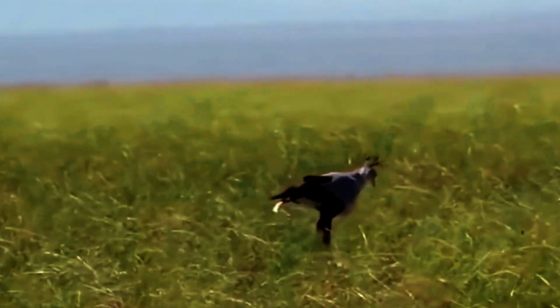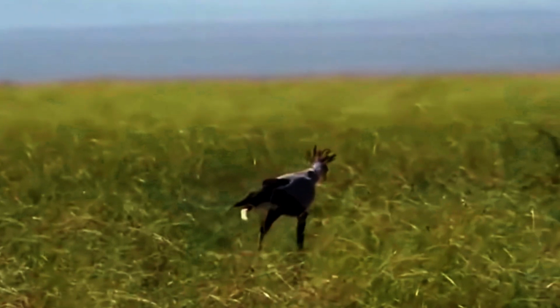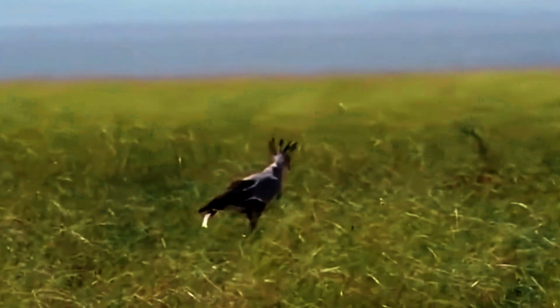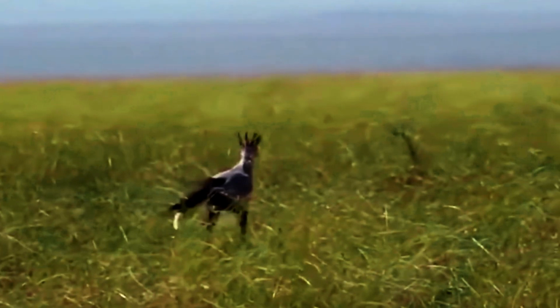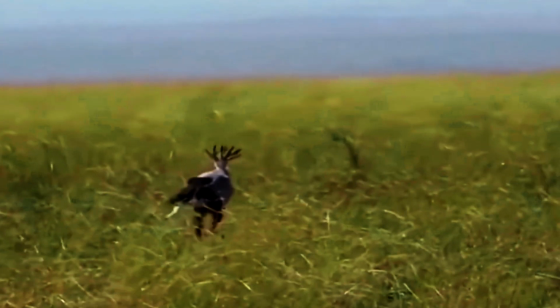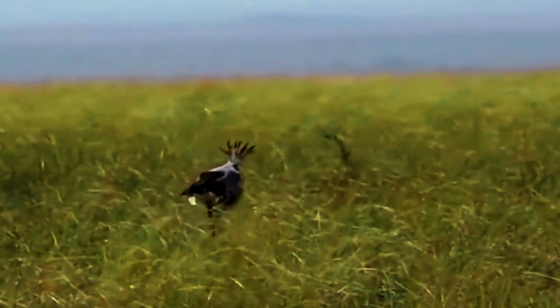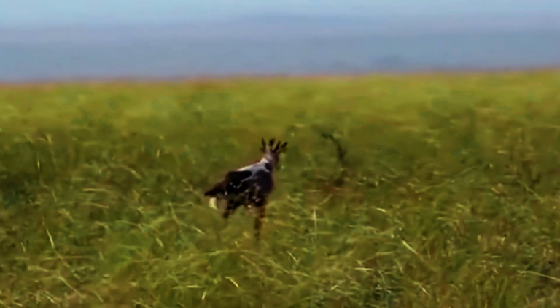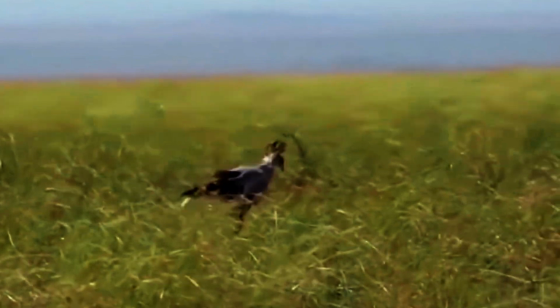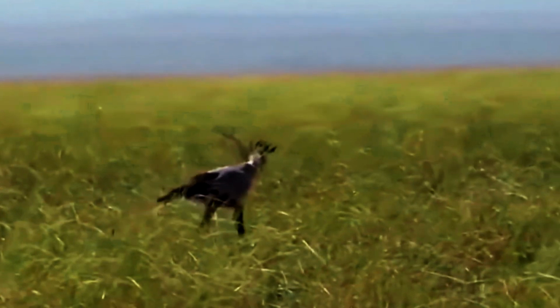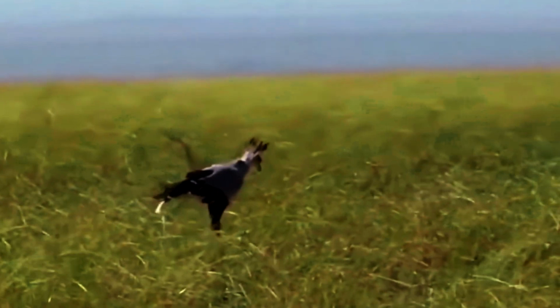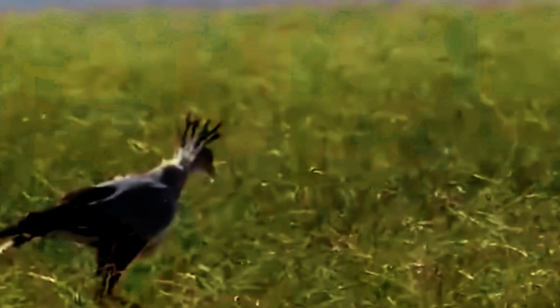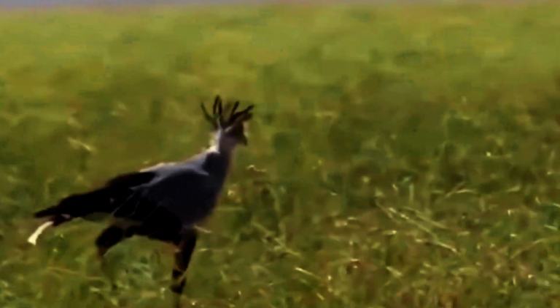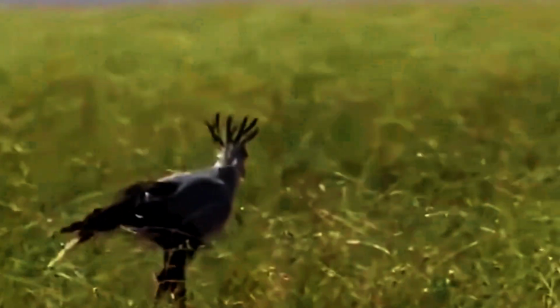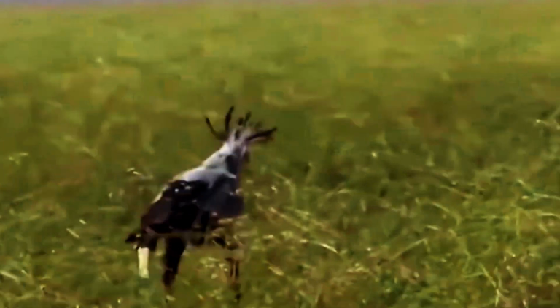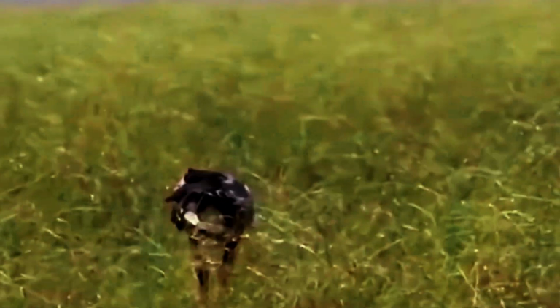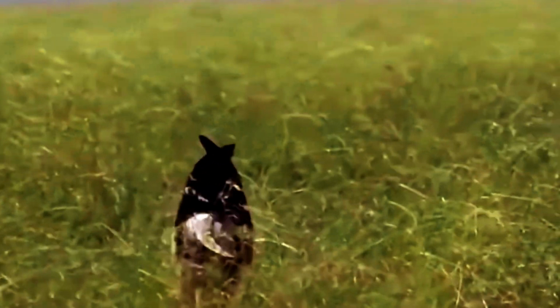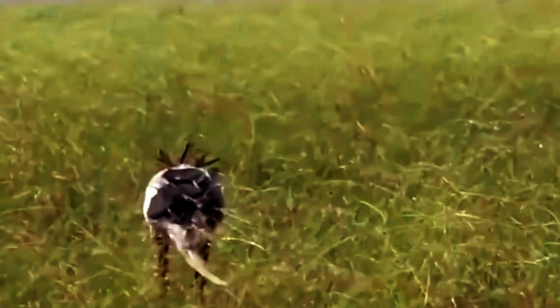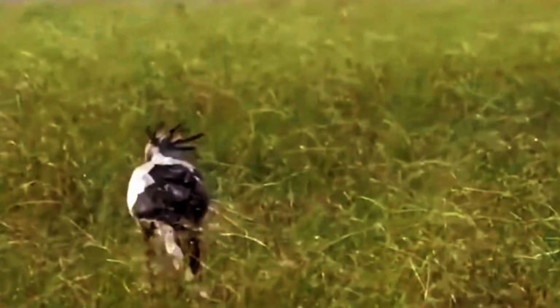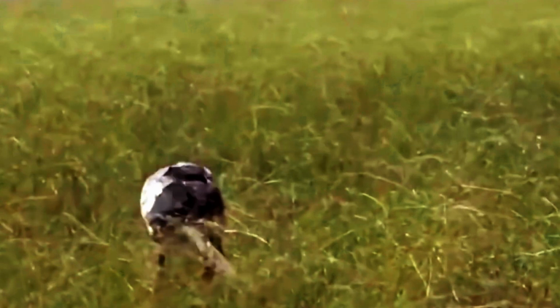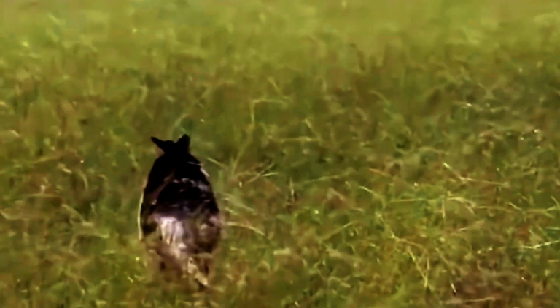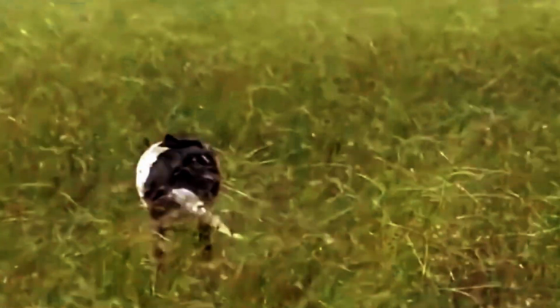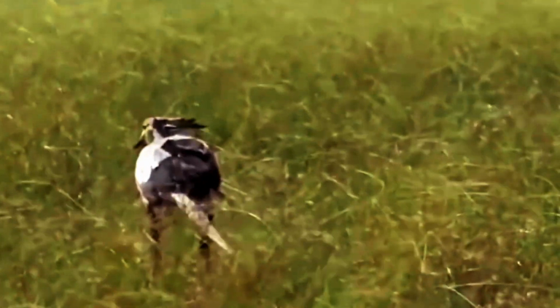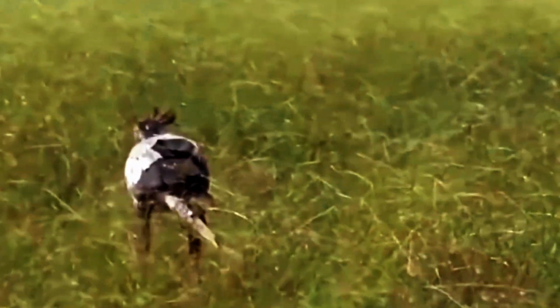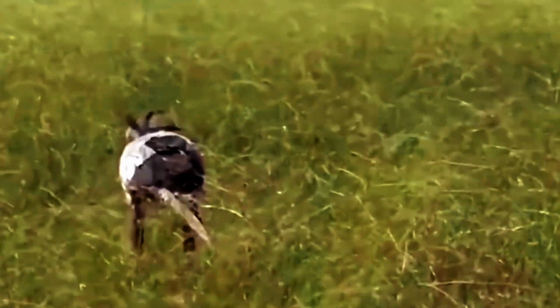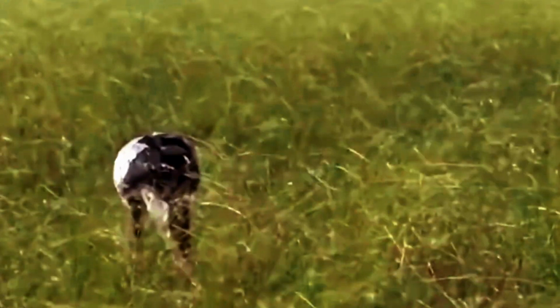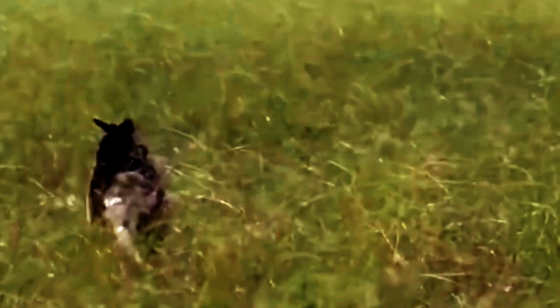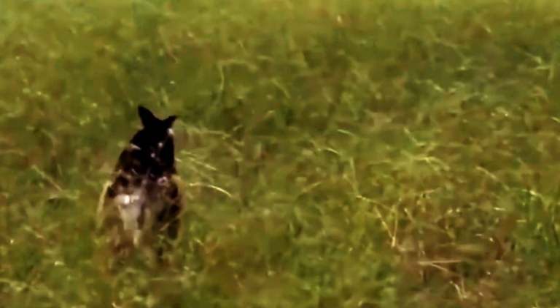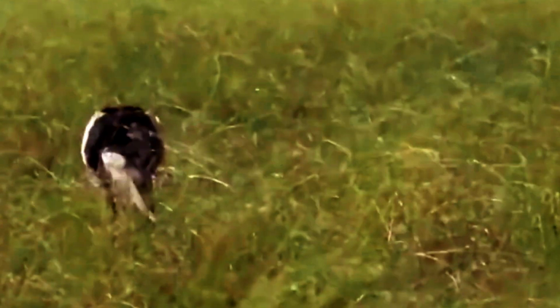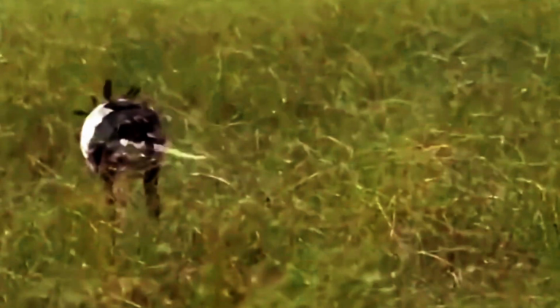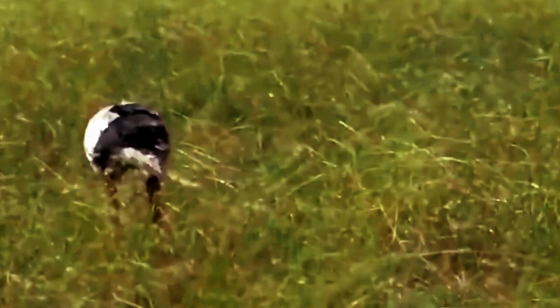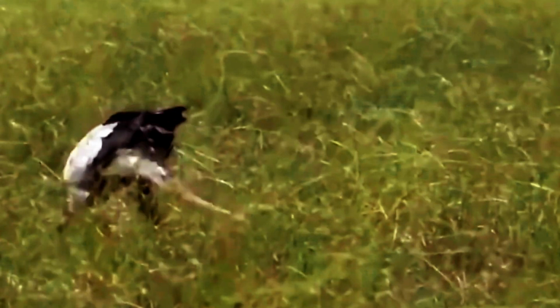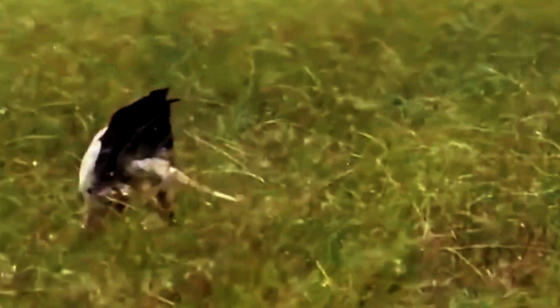They are also skilled at using their sharp beaks to dispatch larger prey, such as snakes and small mammals. Their diet includes a variety of small animals such as insects, reptiles and small mammals.